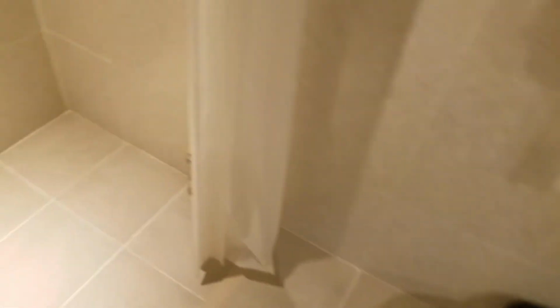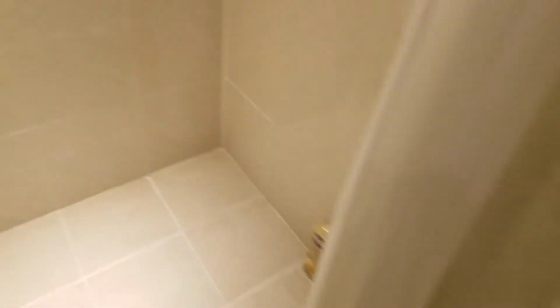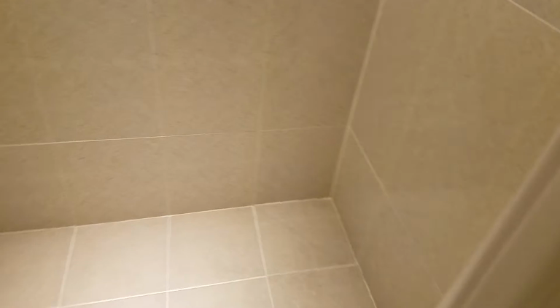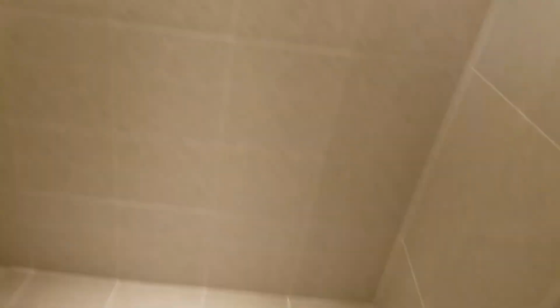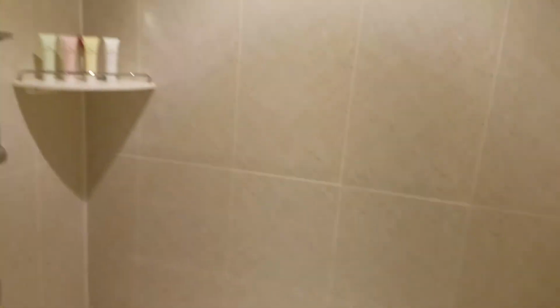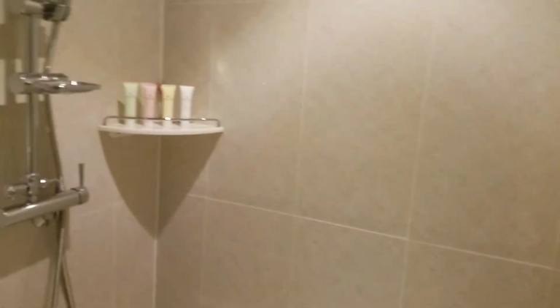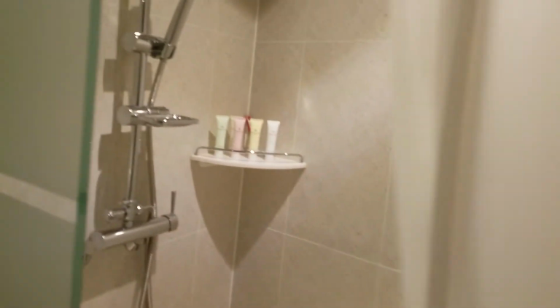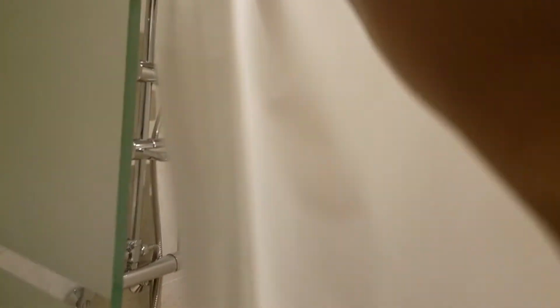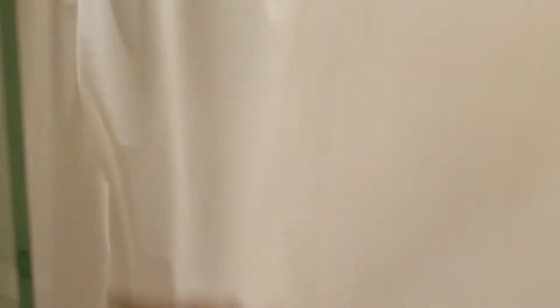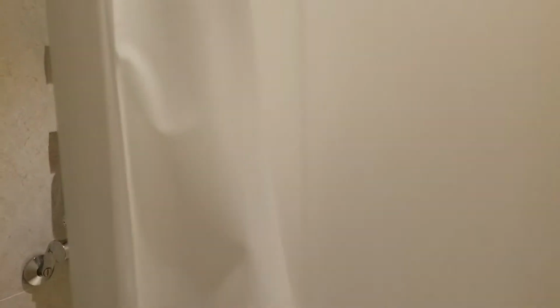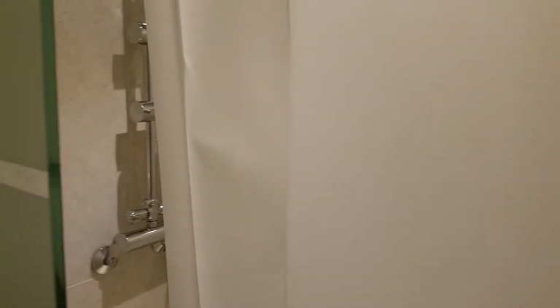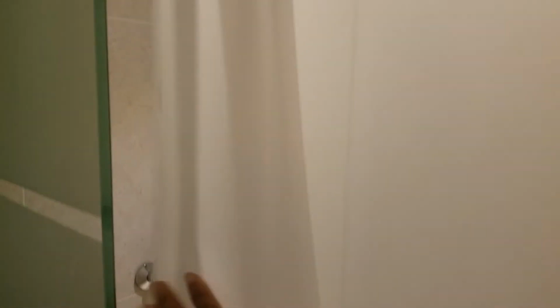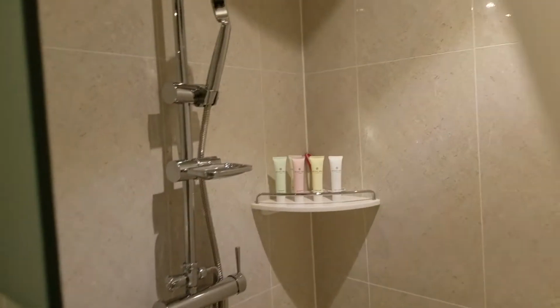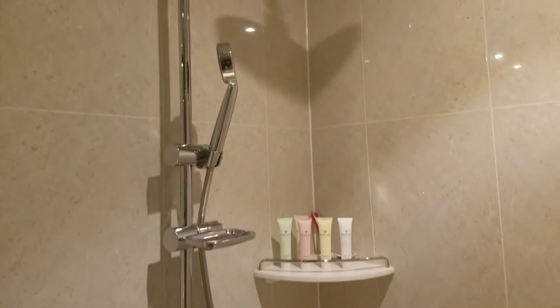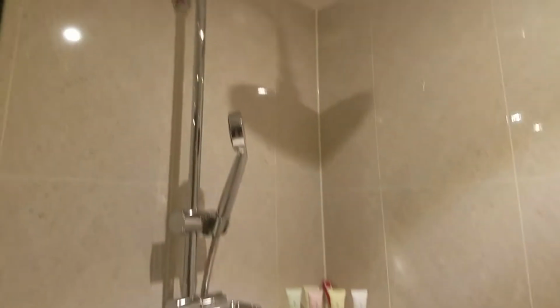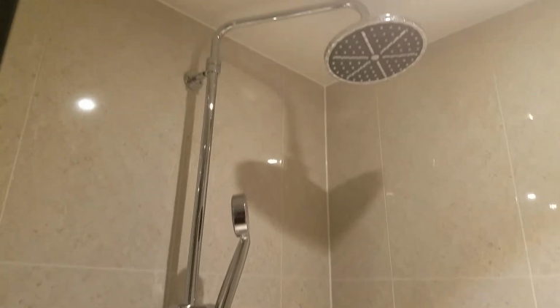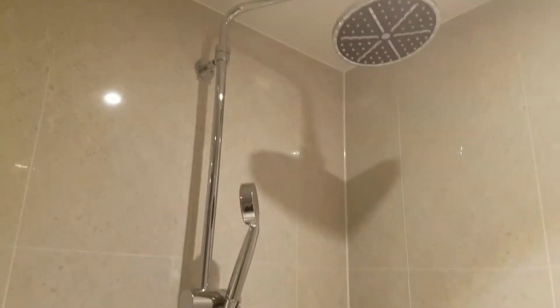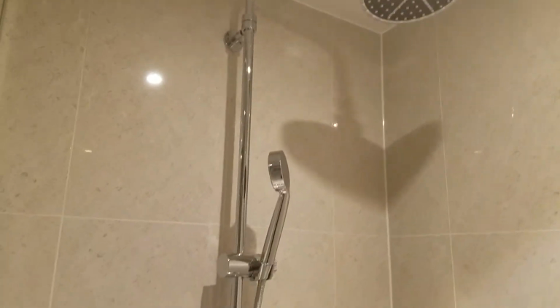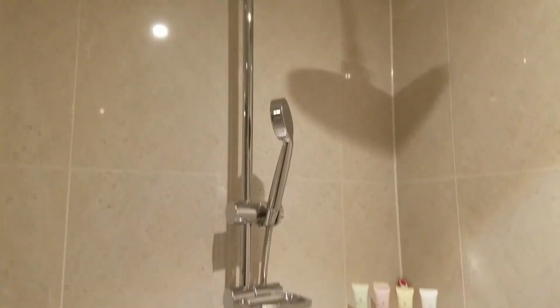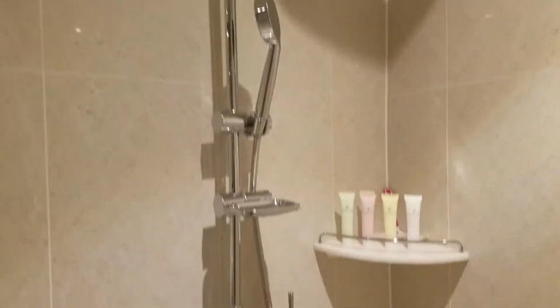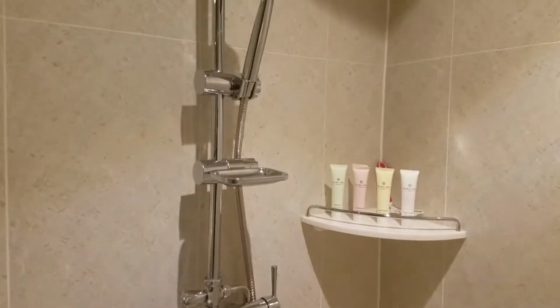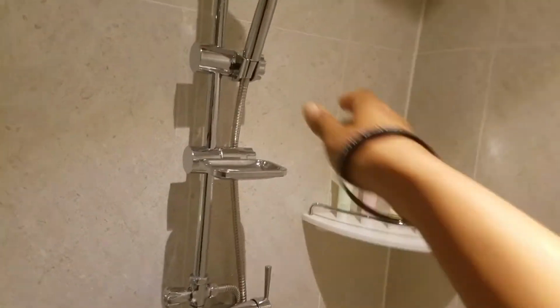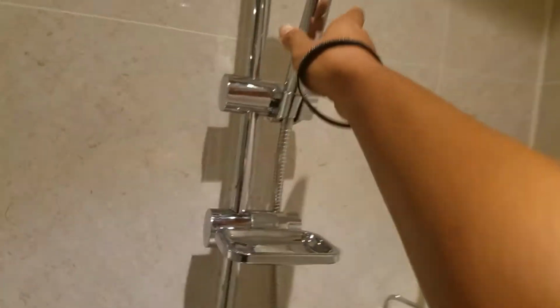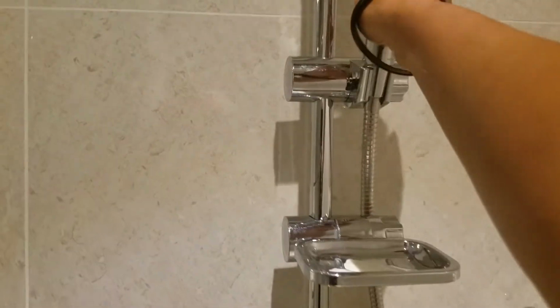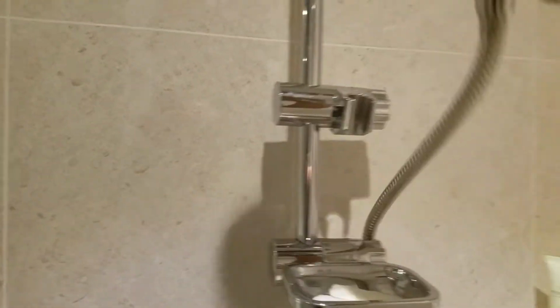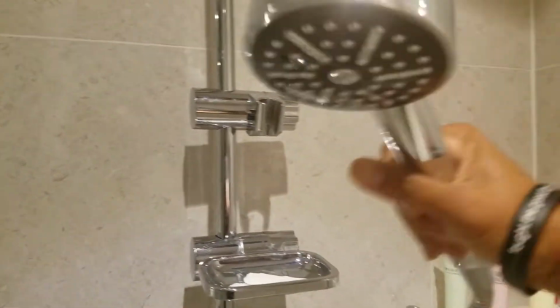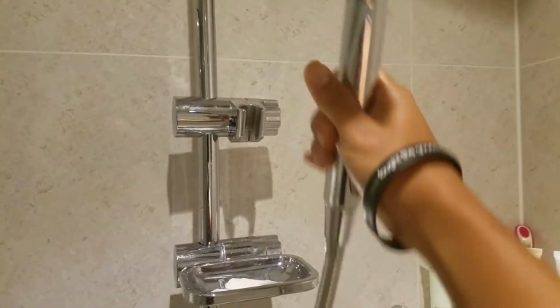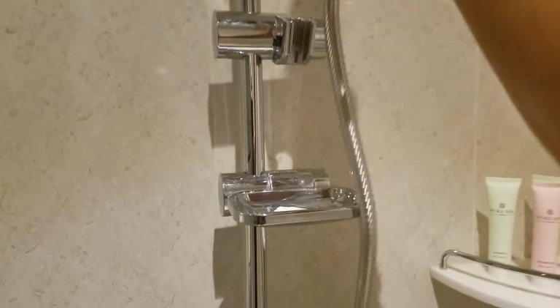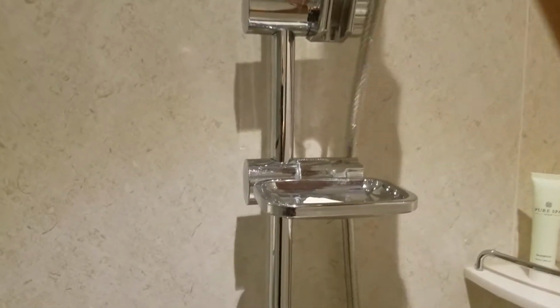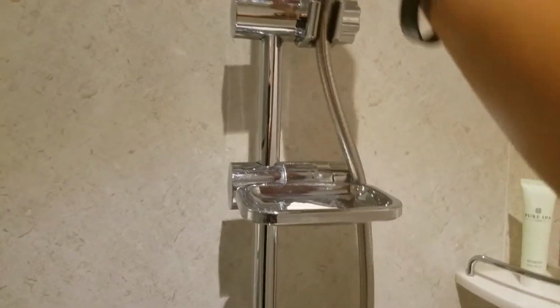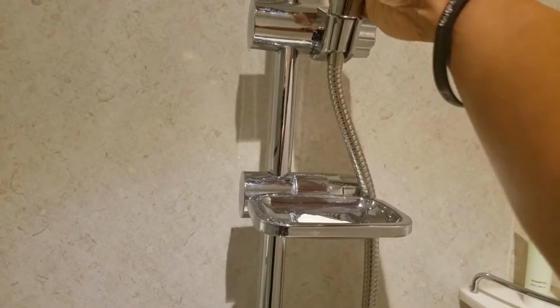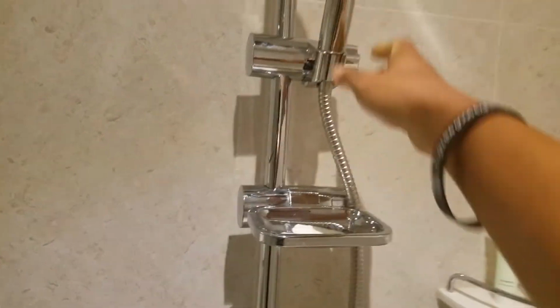It does have a shower that goes like that. Typical is two shower heads, you know, with the handheld. So either one.